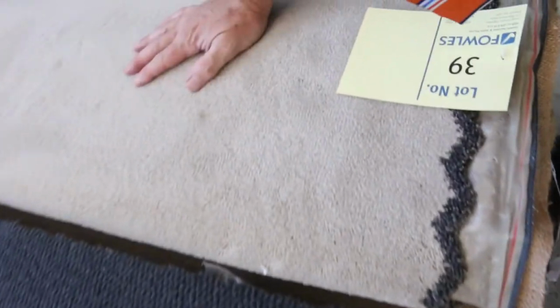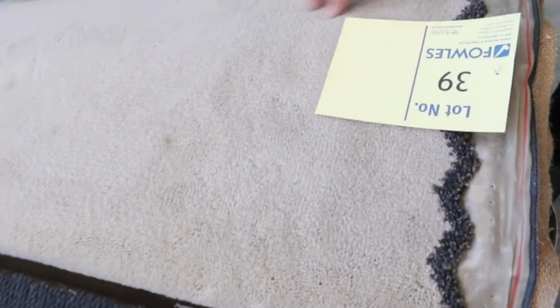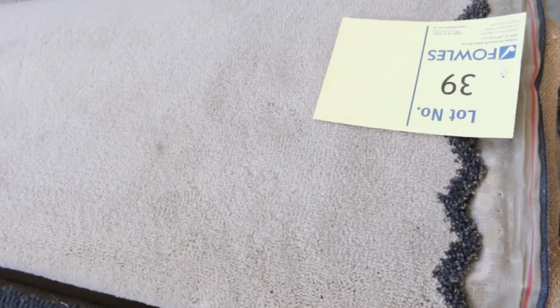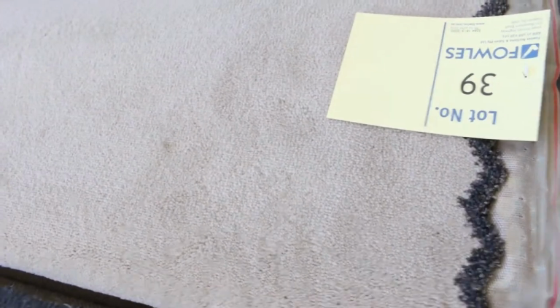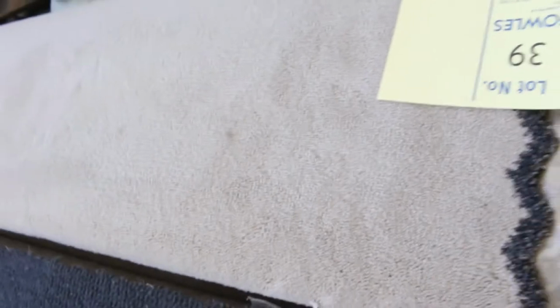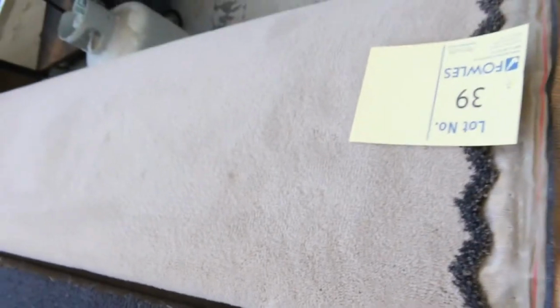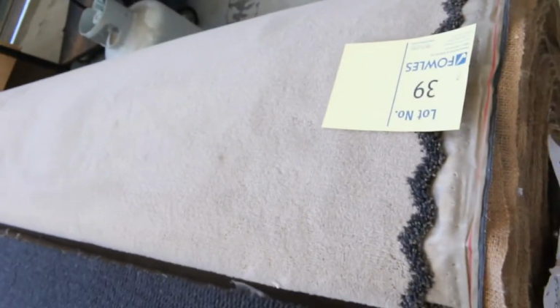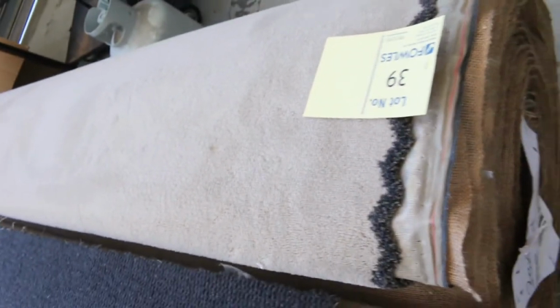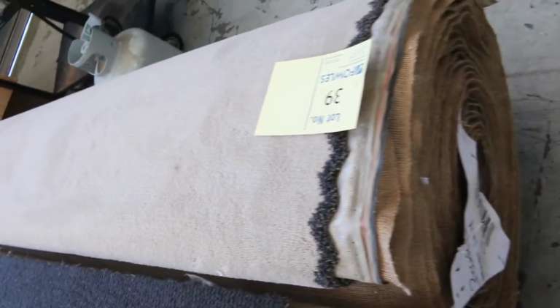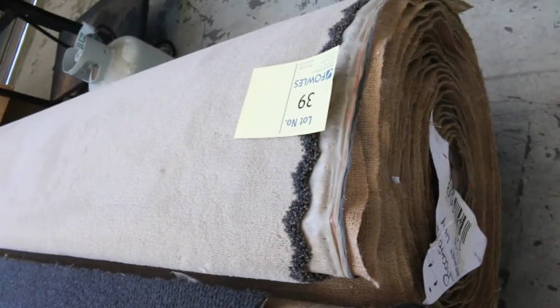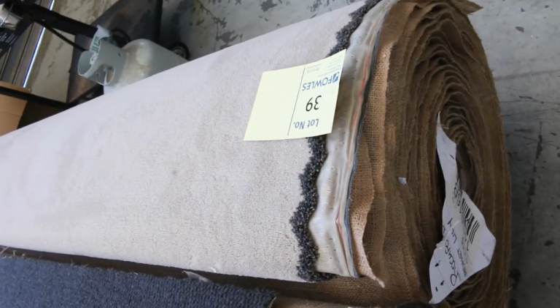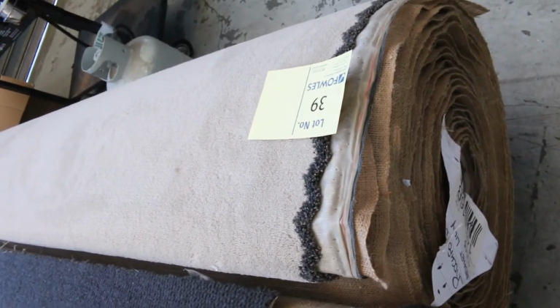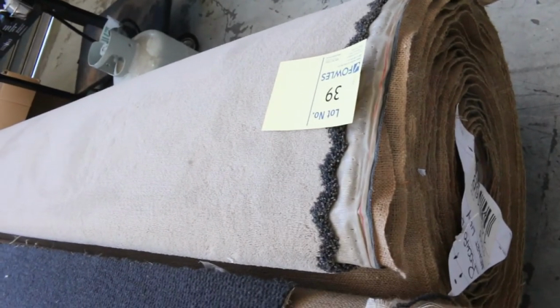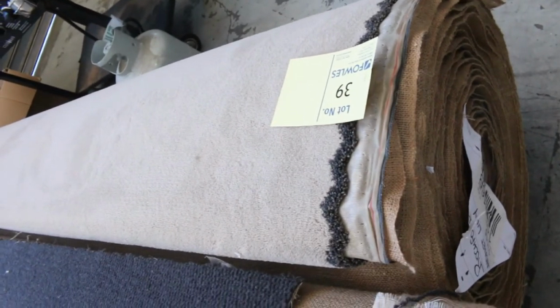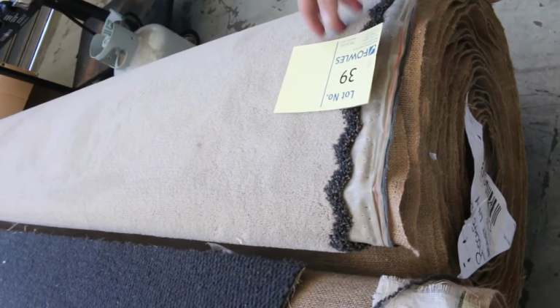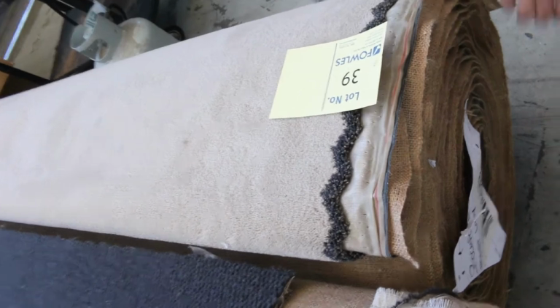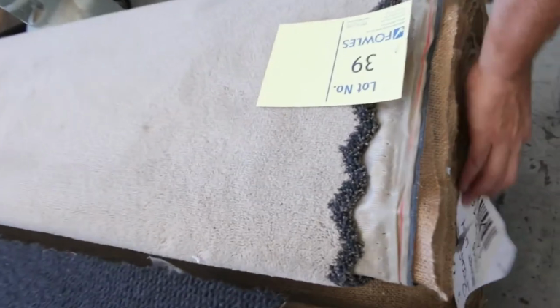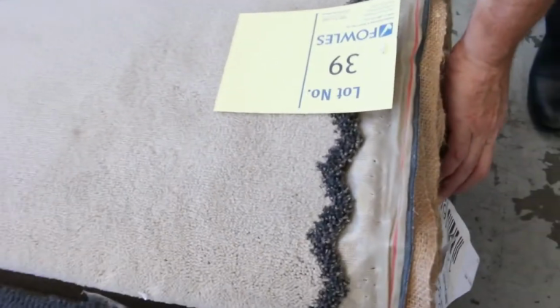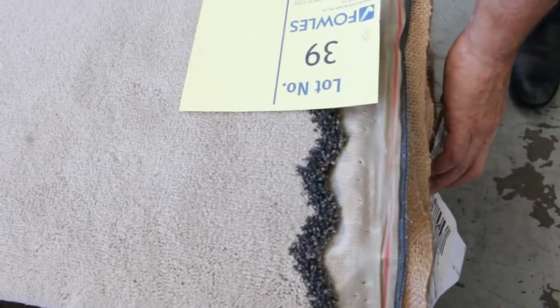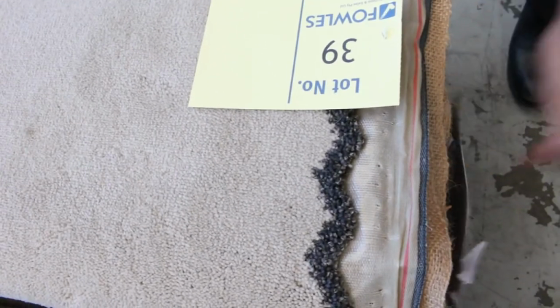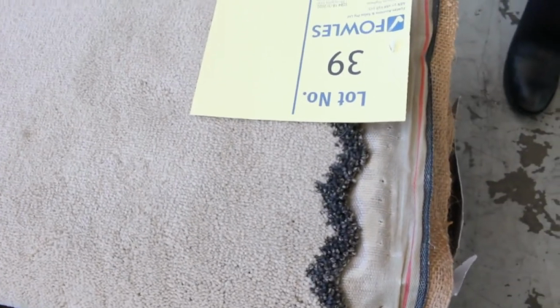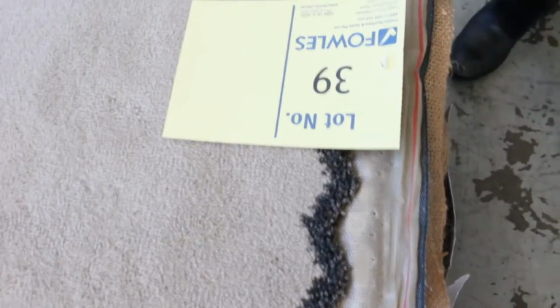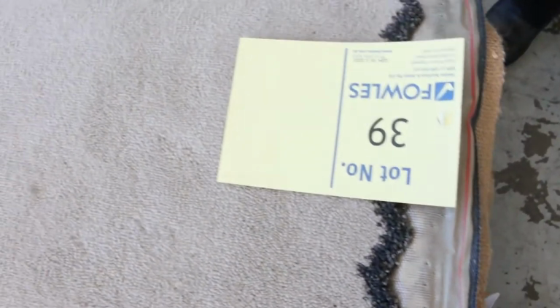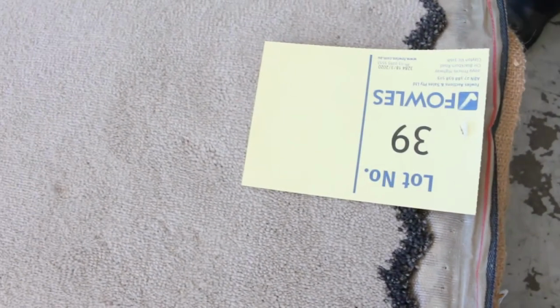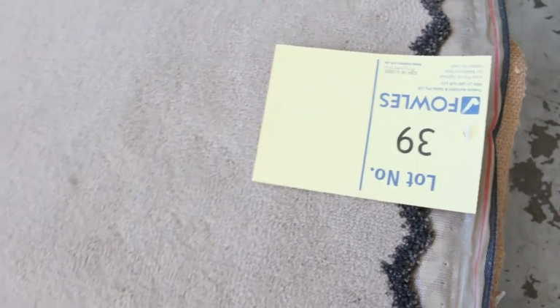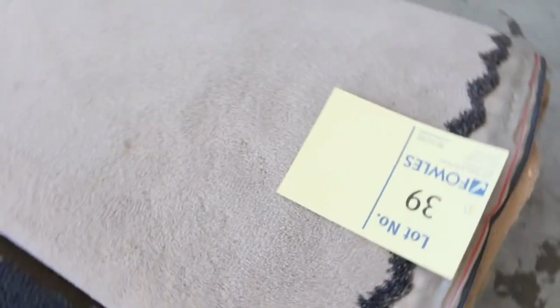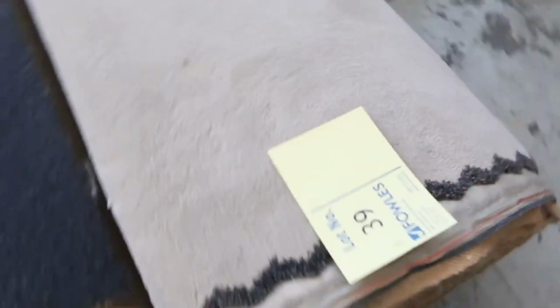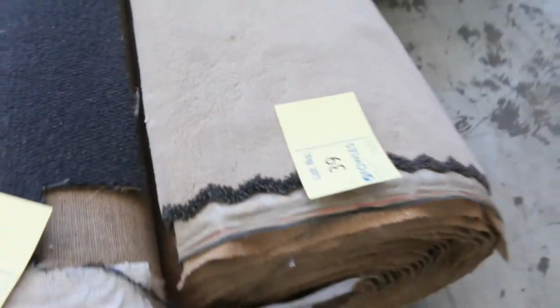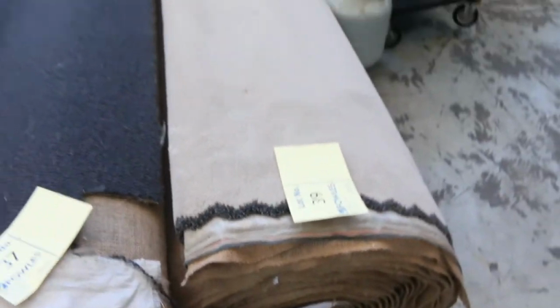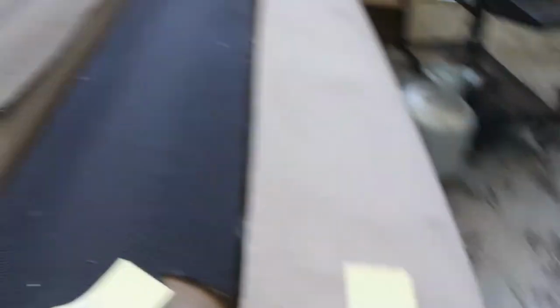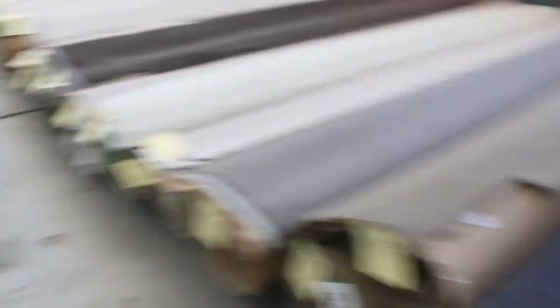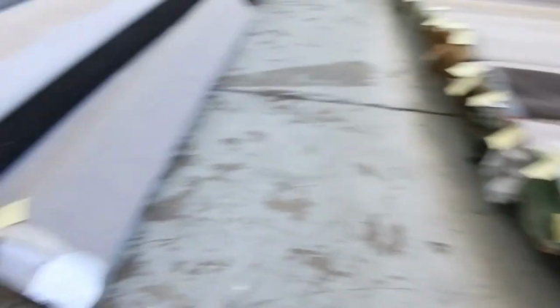We've also got plenty of nylon carpet — actually quite a good quality solution dyed nylon plush pile, which would normally retail around $120 a metre. Lot number 39 is a nice 23.5 metre roll, and it'll probably sell for around $30 to $40 for something like that. A great roll size.